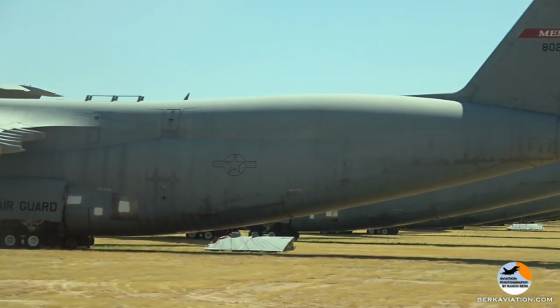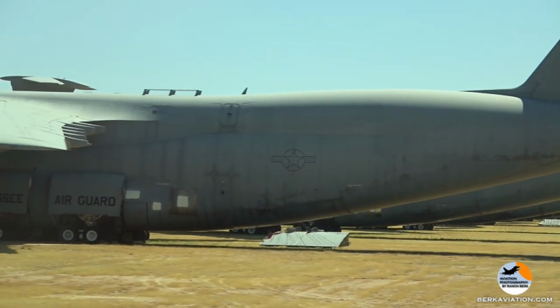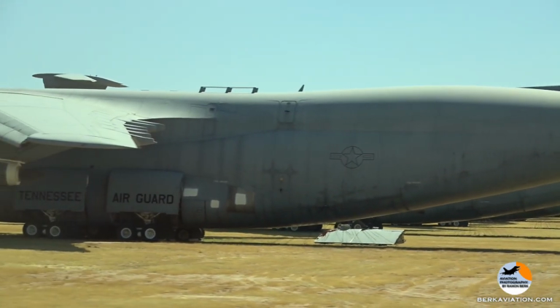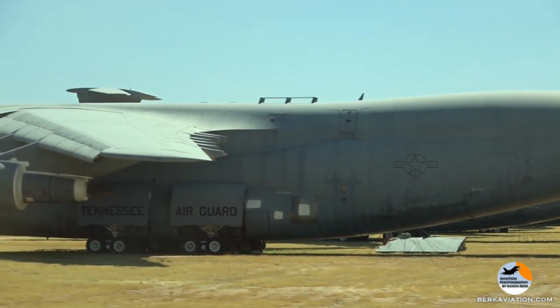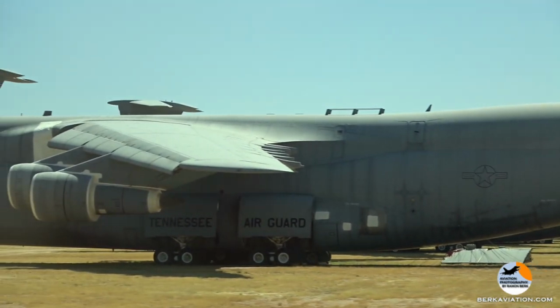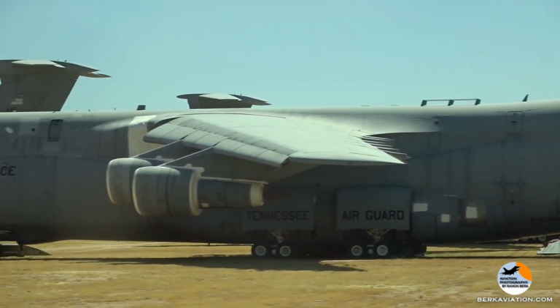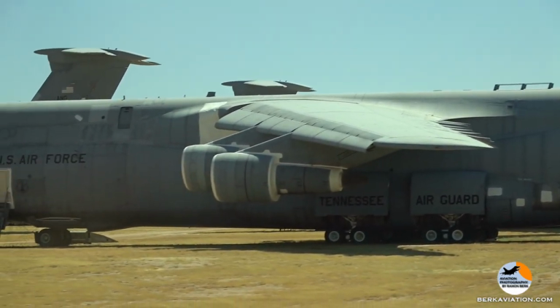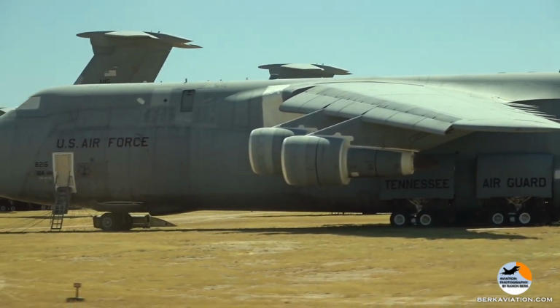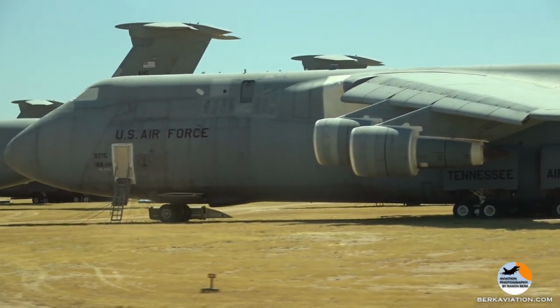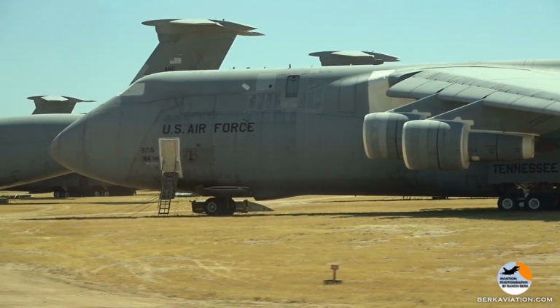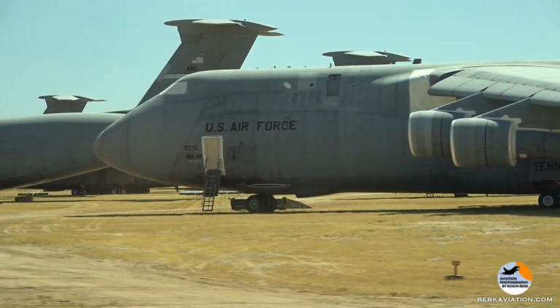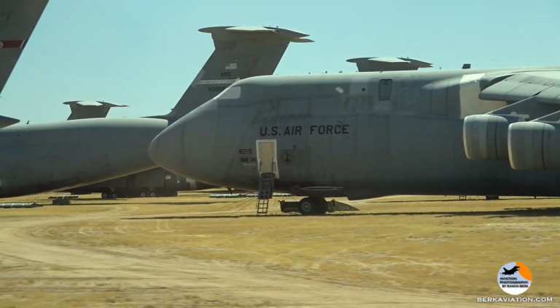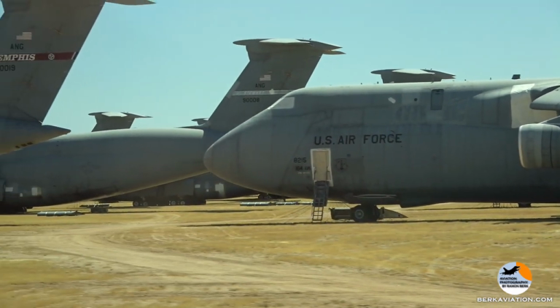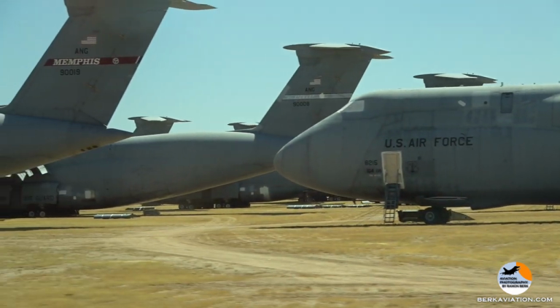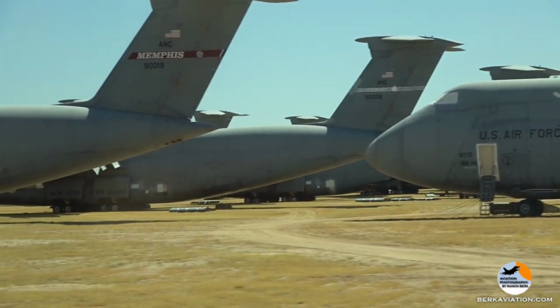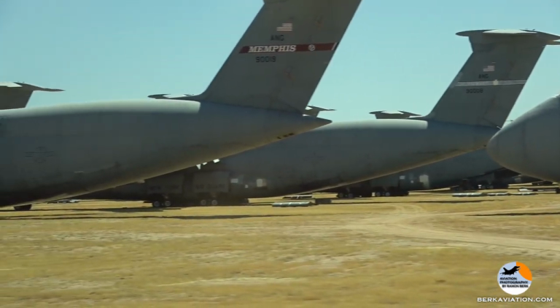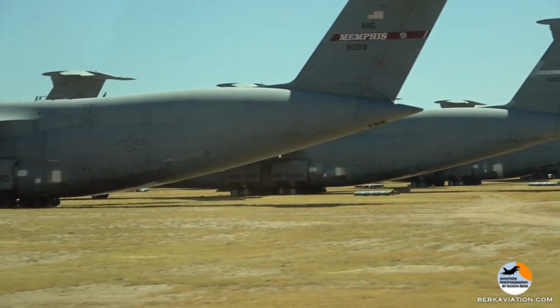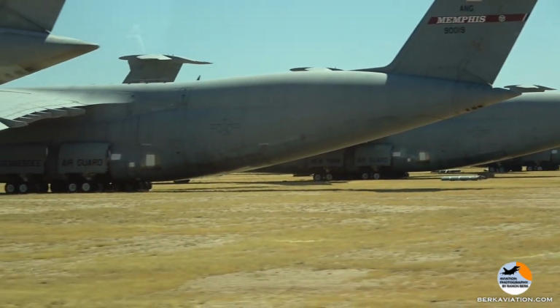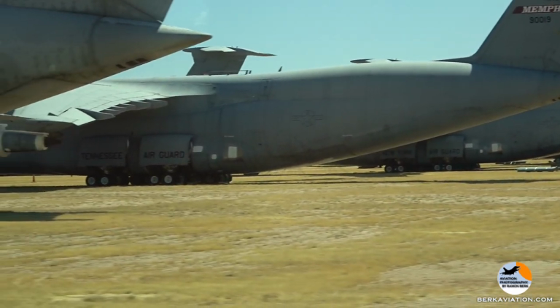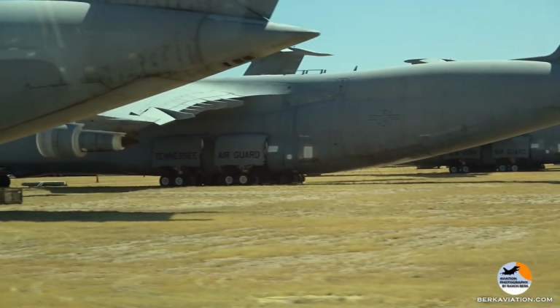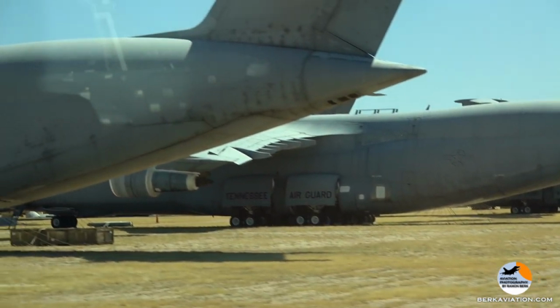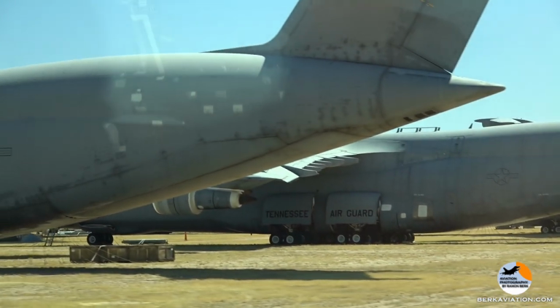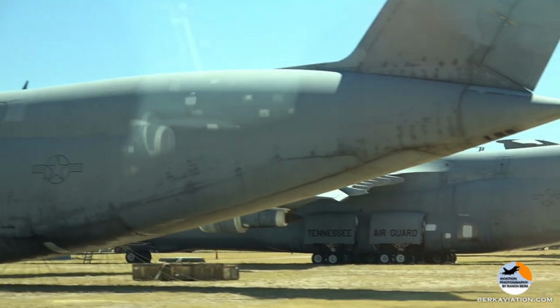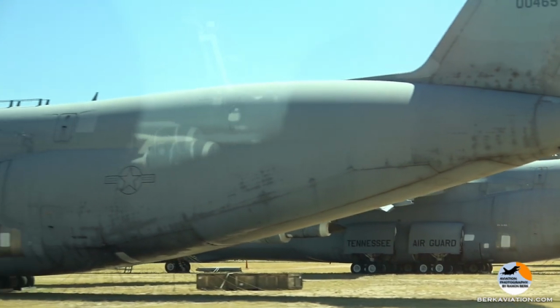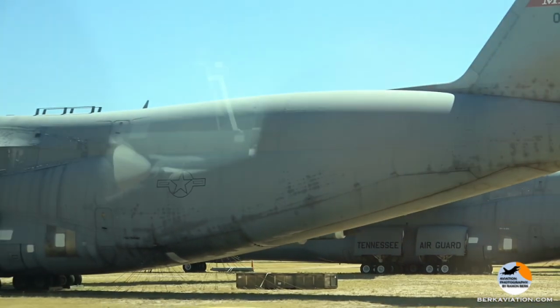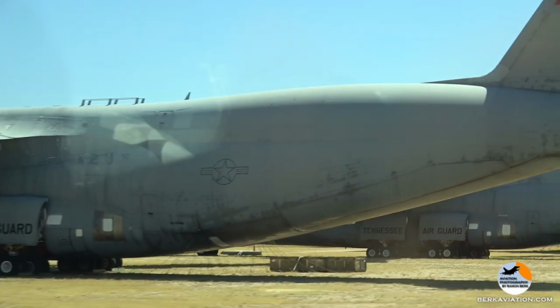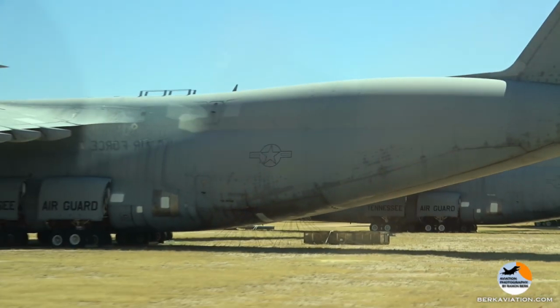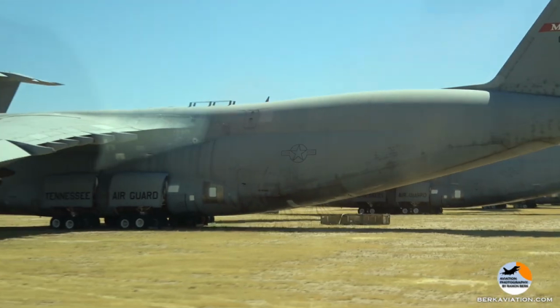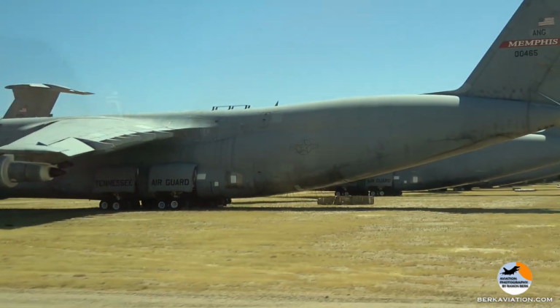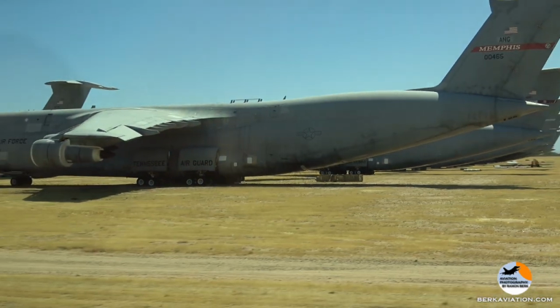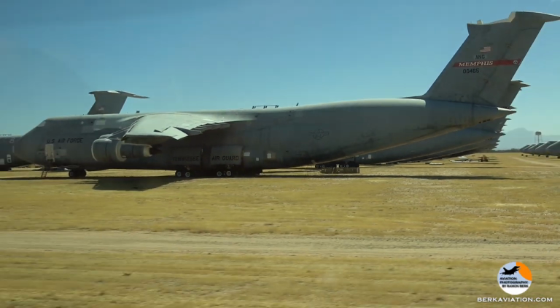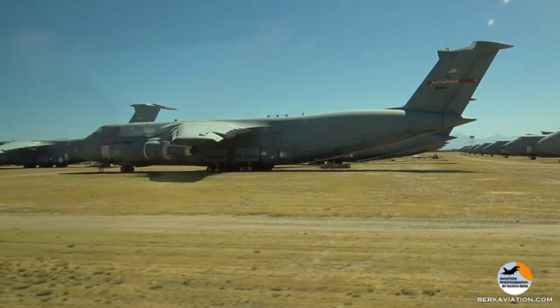When they started cutting up B-52s on the START treaty, they started out with a 13,000-pound guillotine, dropped it from a crane, chopped off both wings, and then chopped the fuselage into three sections.